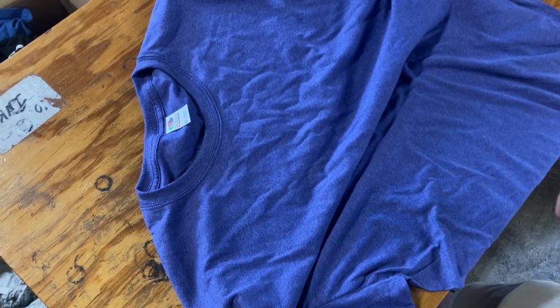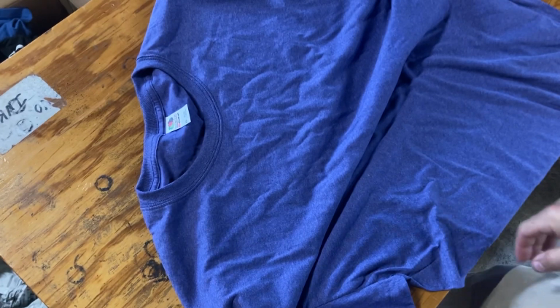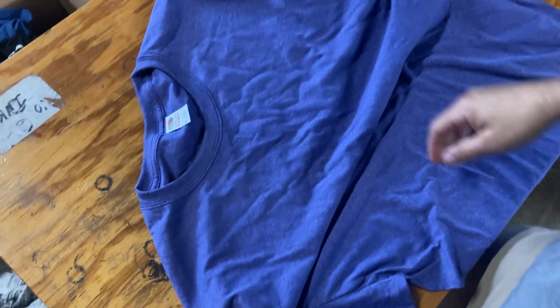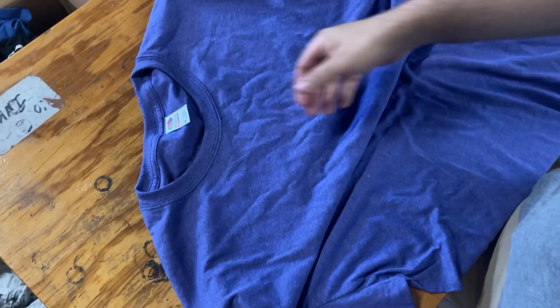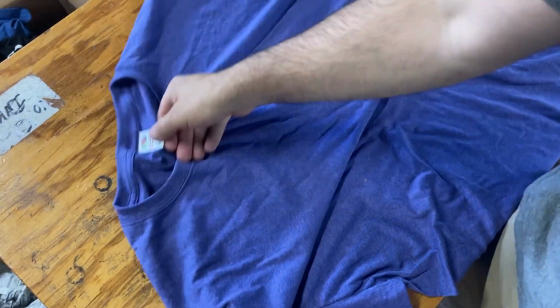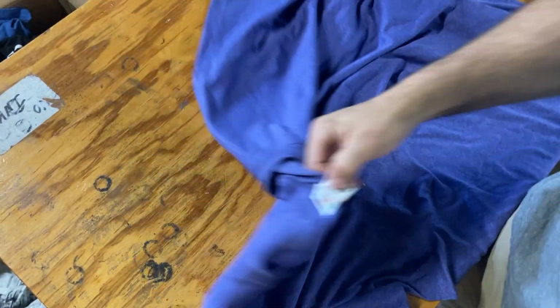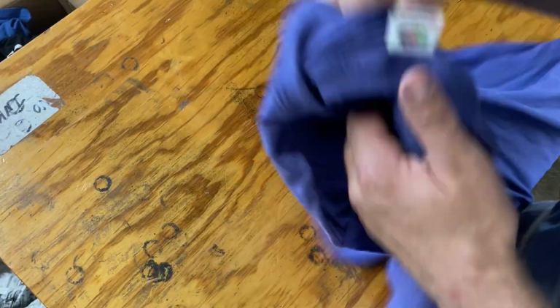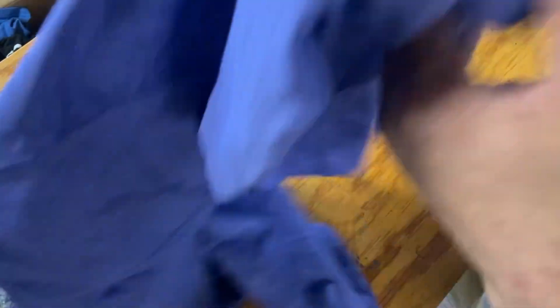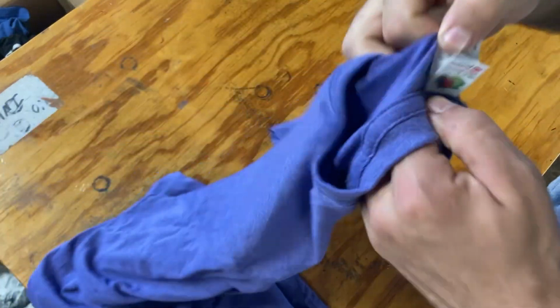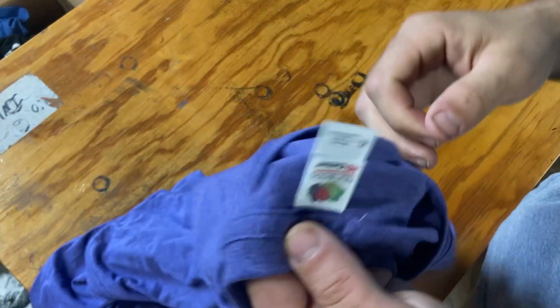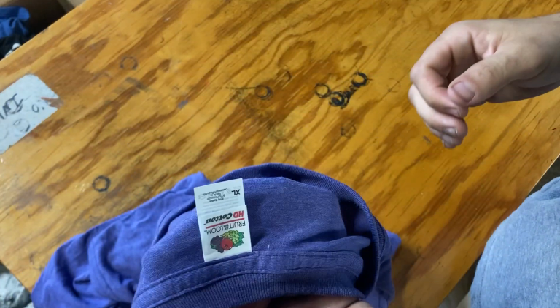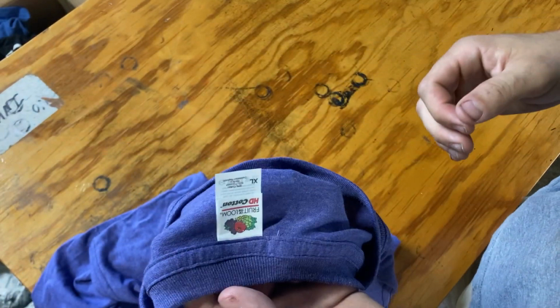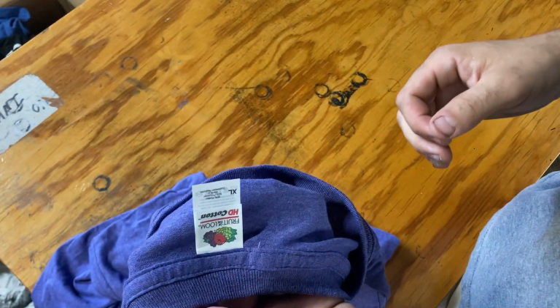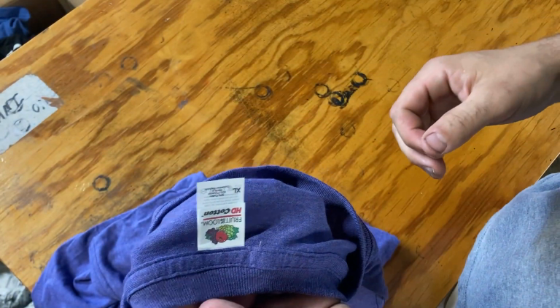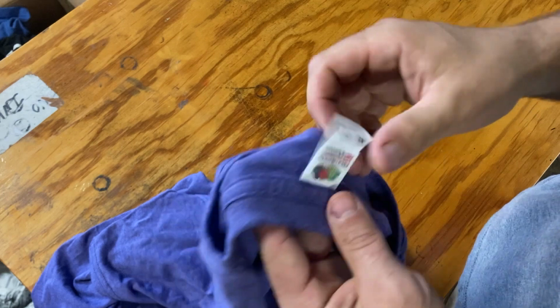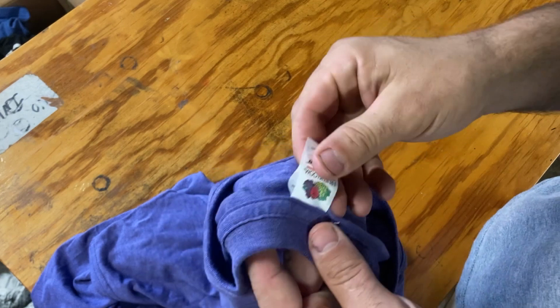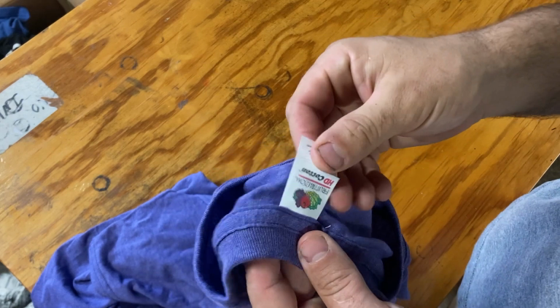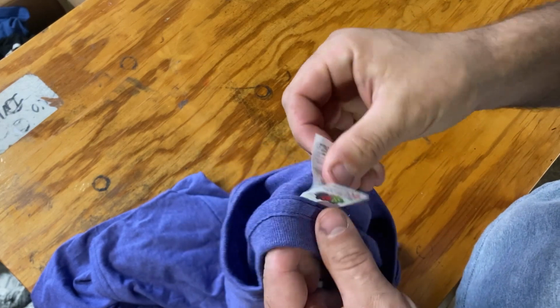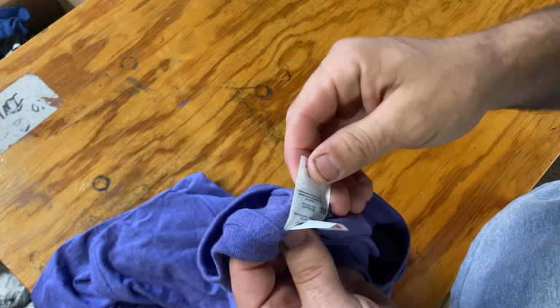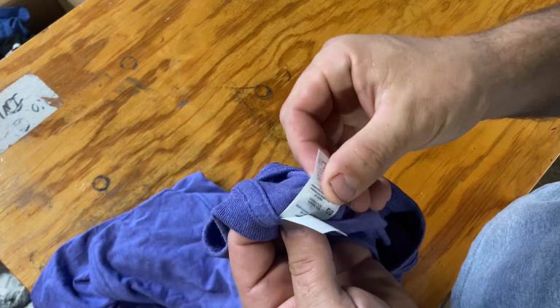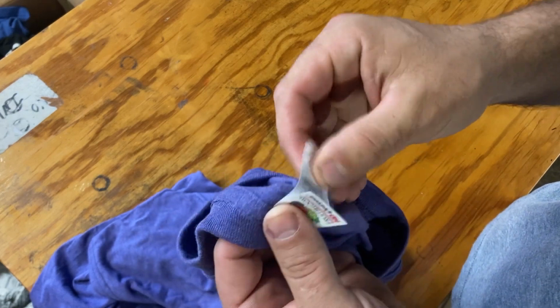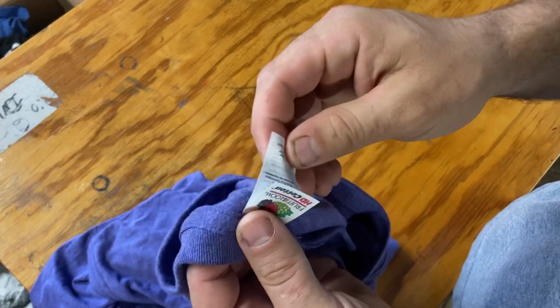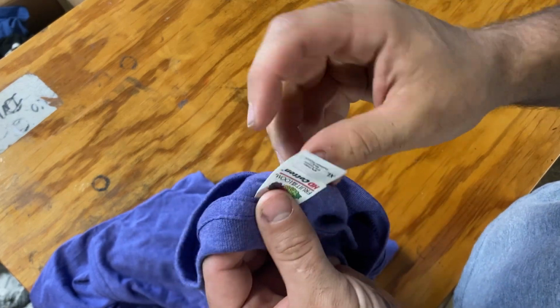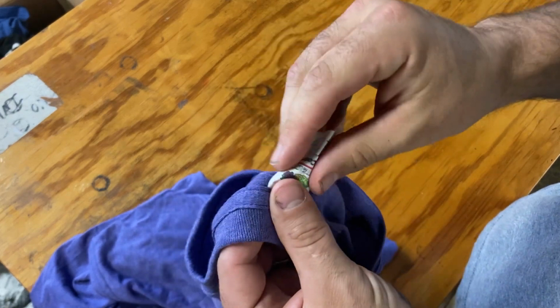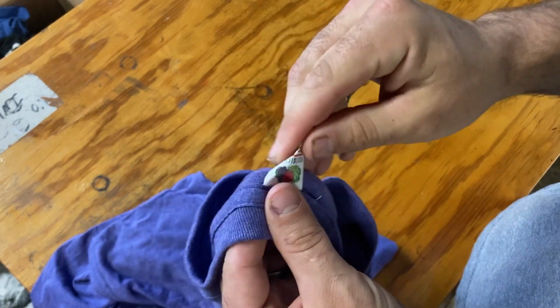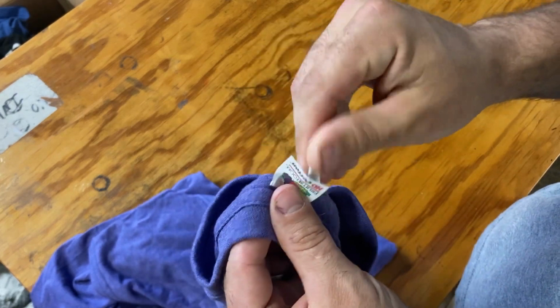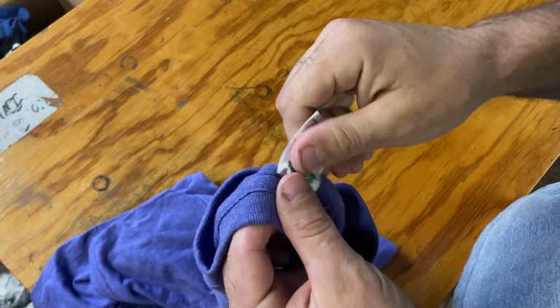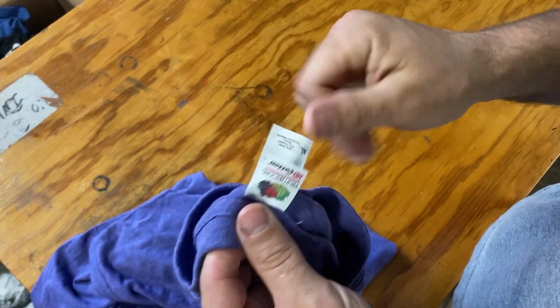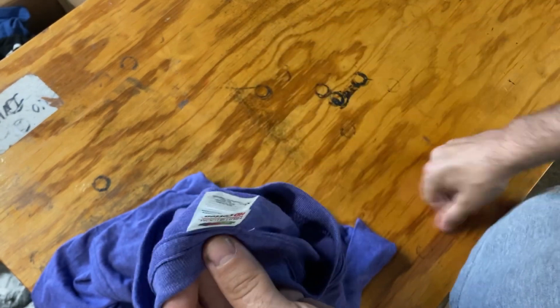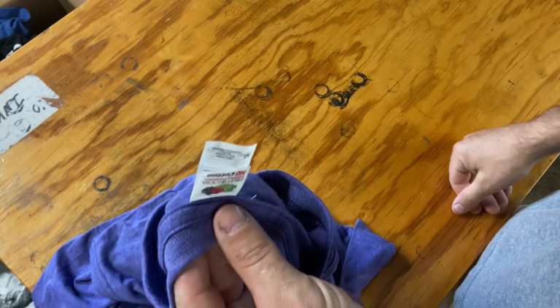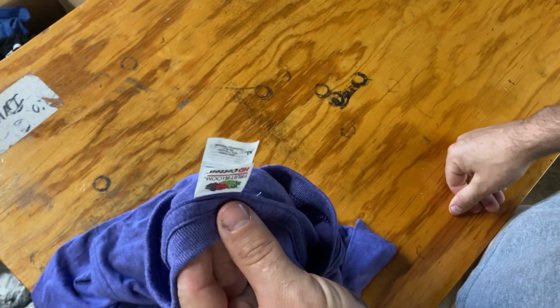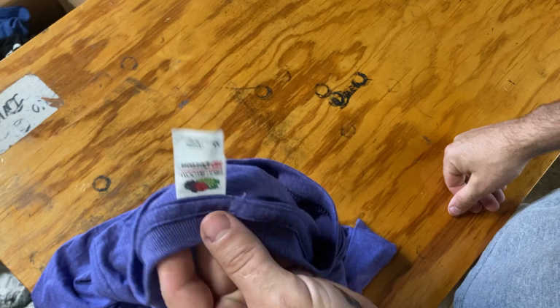Let's look at a tearaway tag removal. On any given shirt, you can tell a tearaway tag because it's got a crunchy paper feeling versus being a woven fabric.